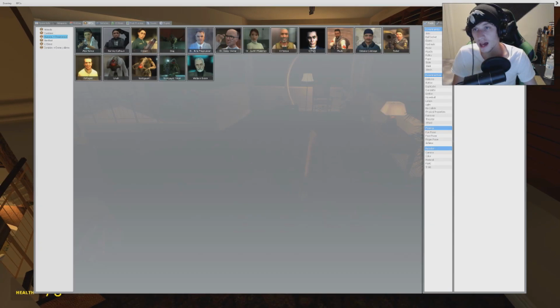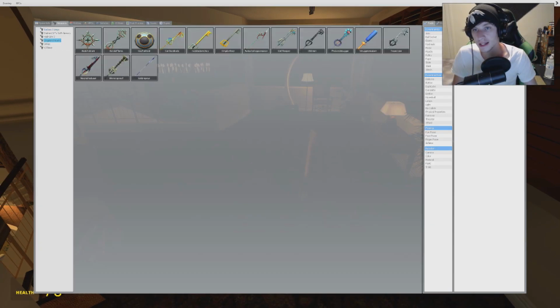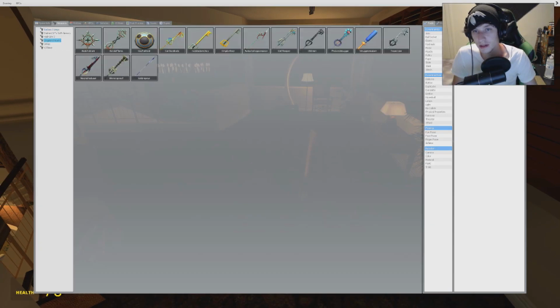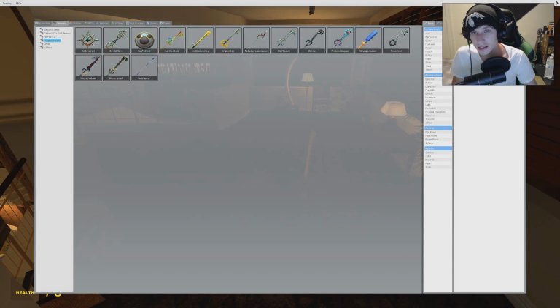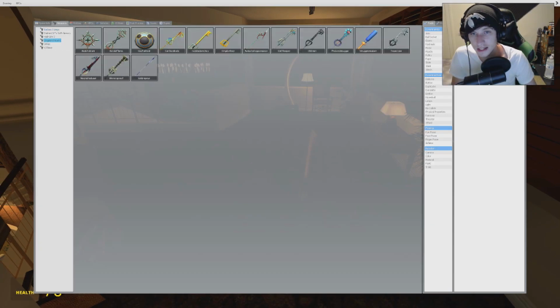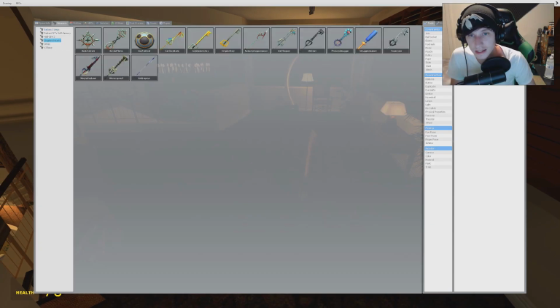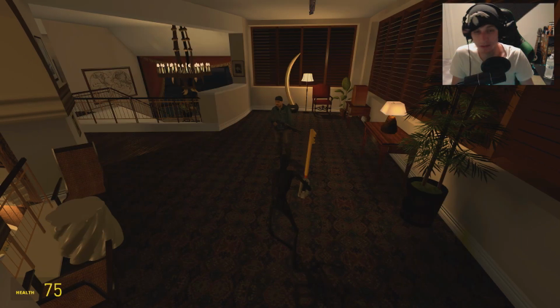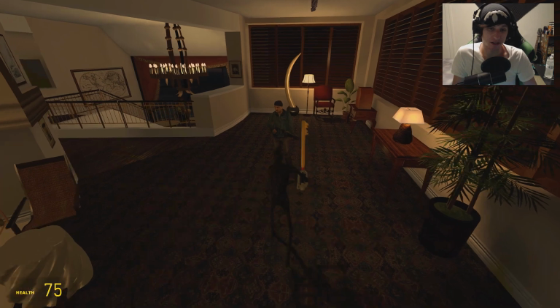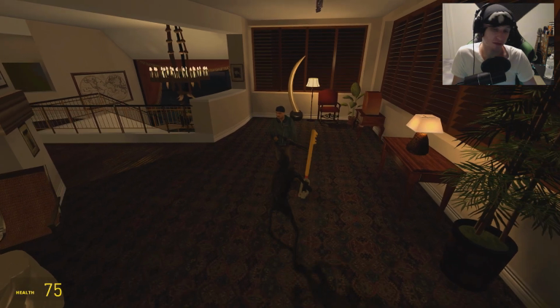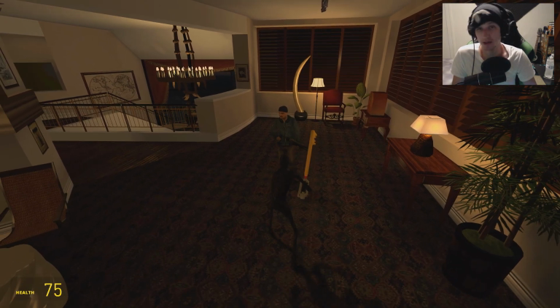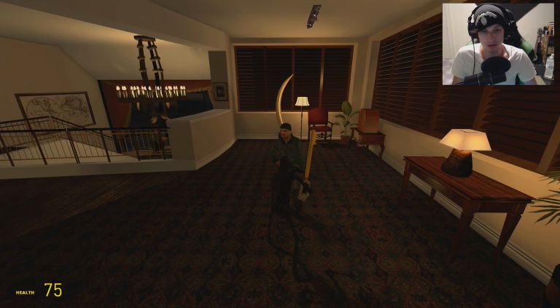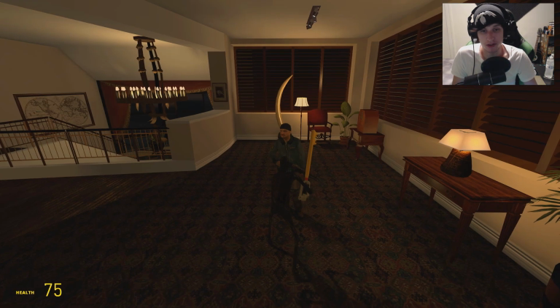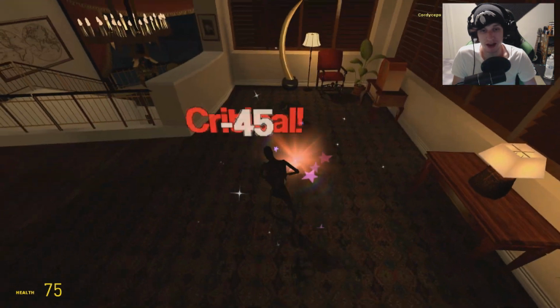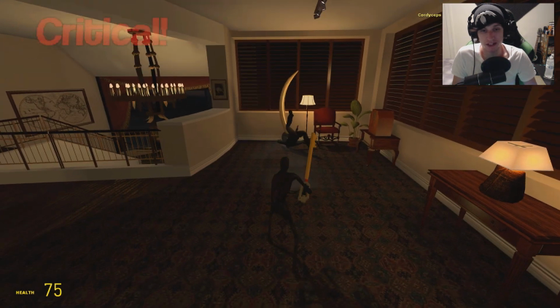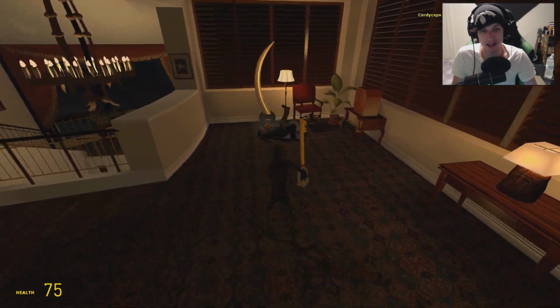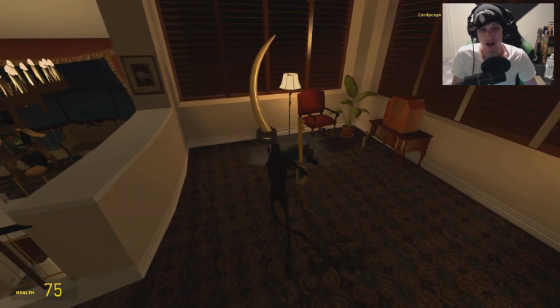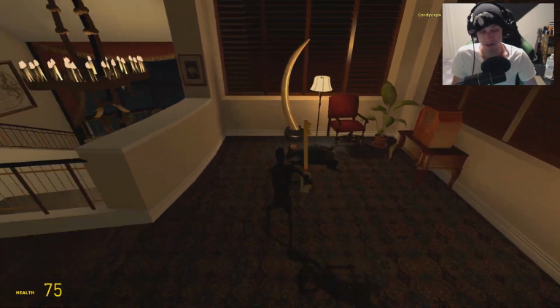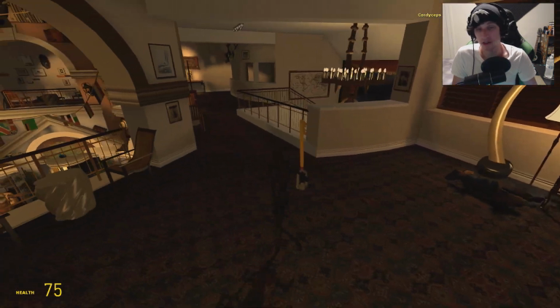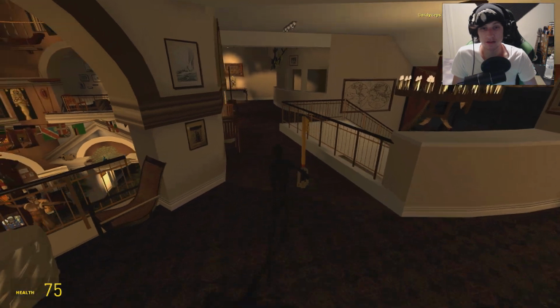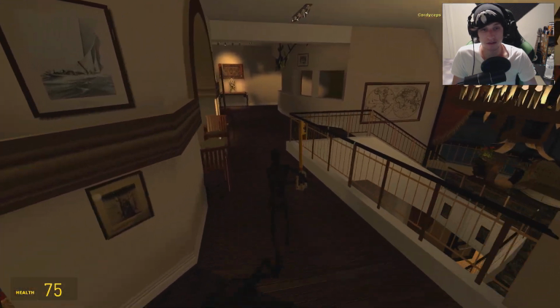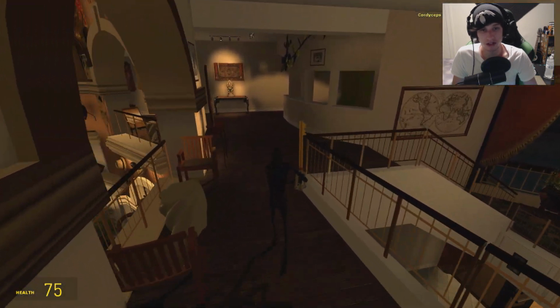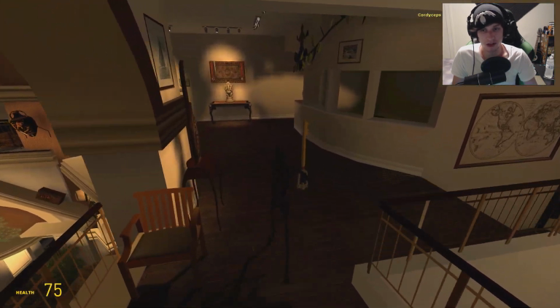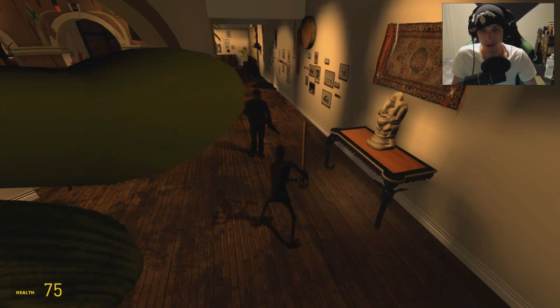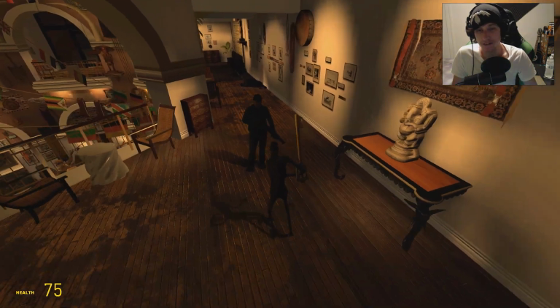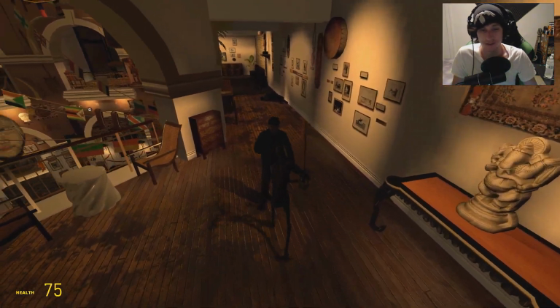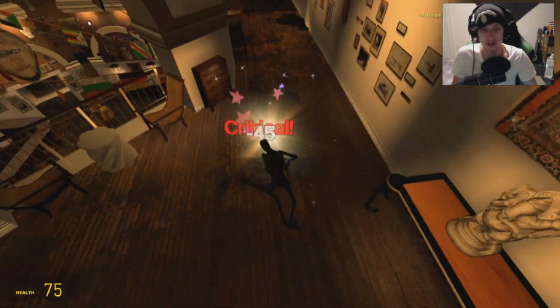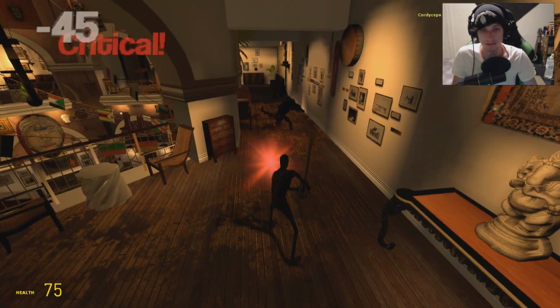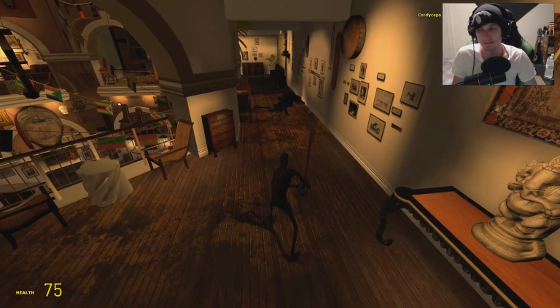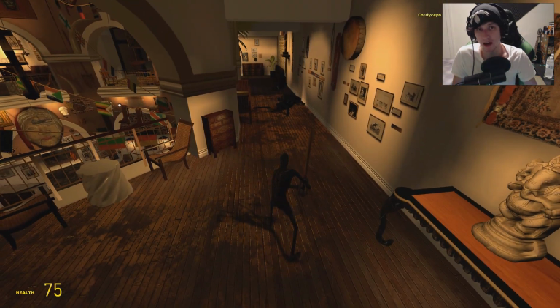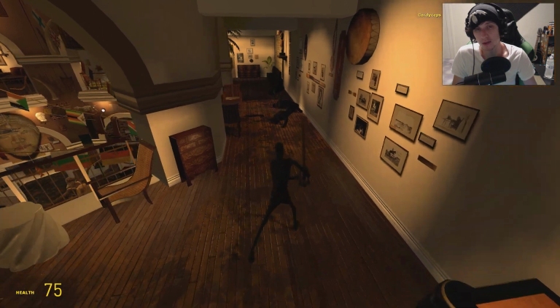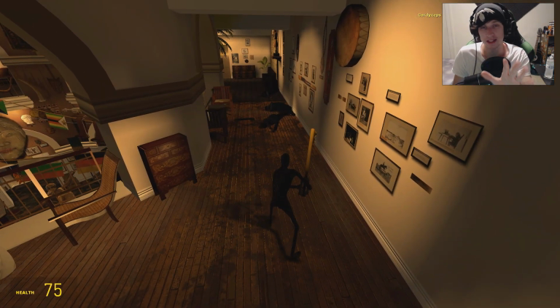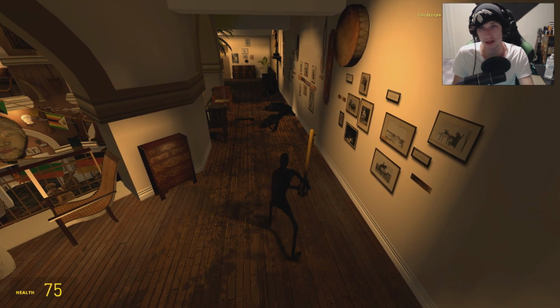Next up we have Mickey's Keyblade — this is the Keyblade Mickey uses. We're going to smack Destin in the face. That definitely one-shotted, like all the others have. Any effect difference? No. So we're going to mix it up a bit.